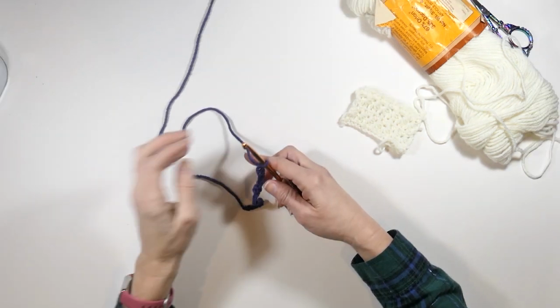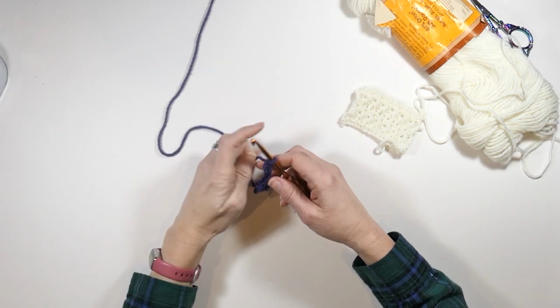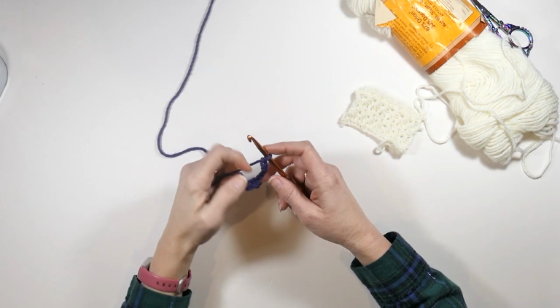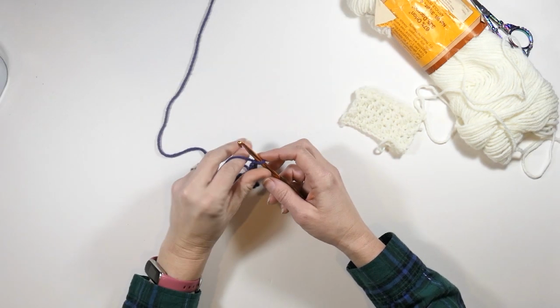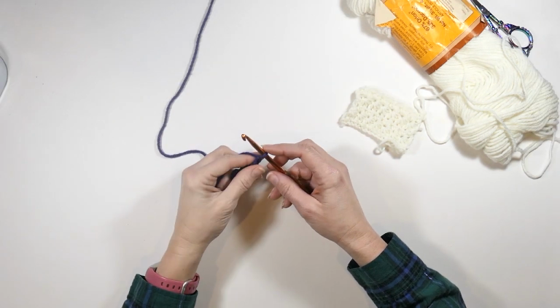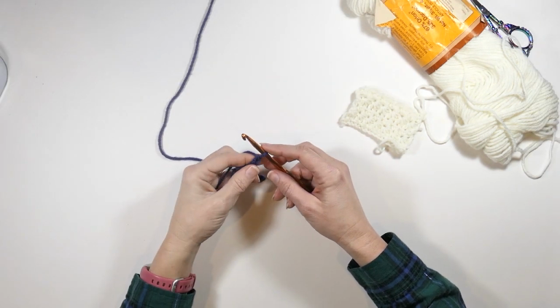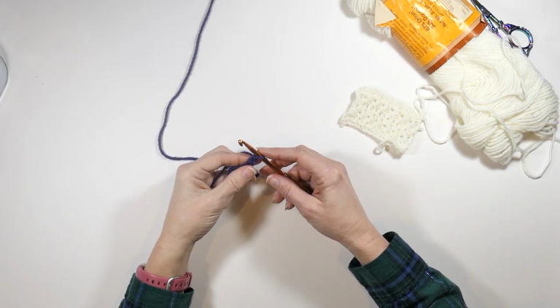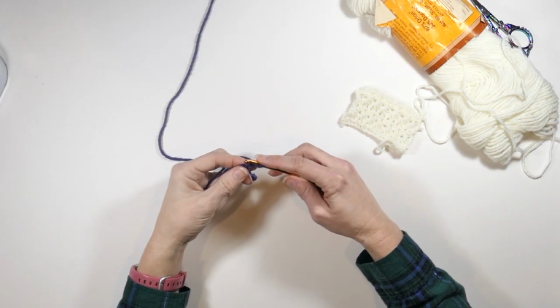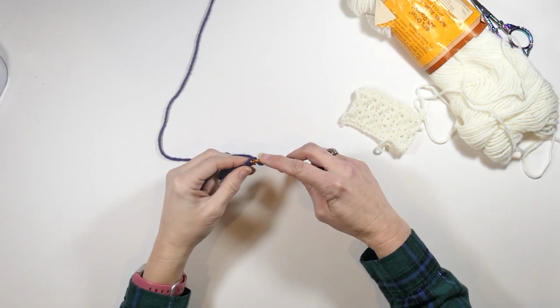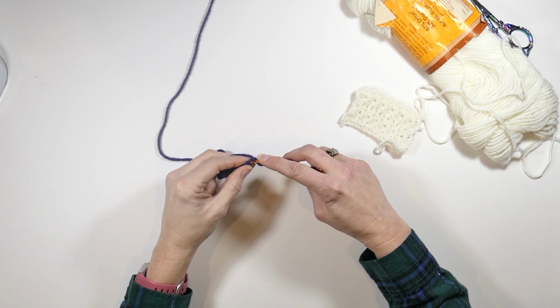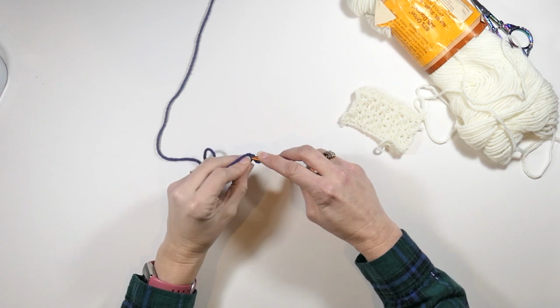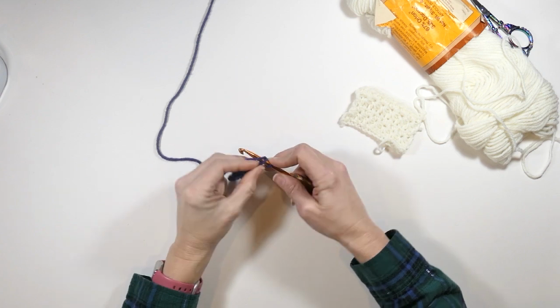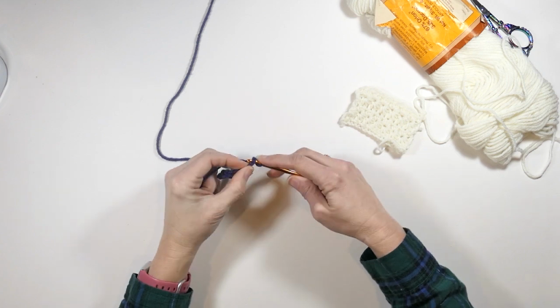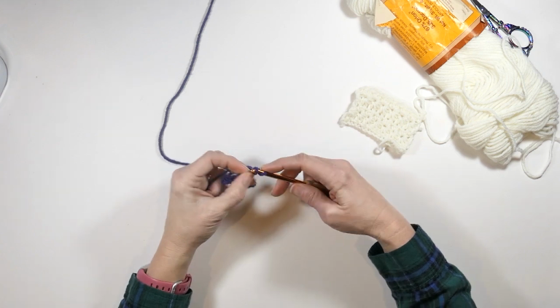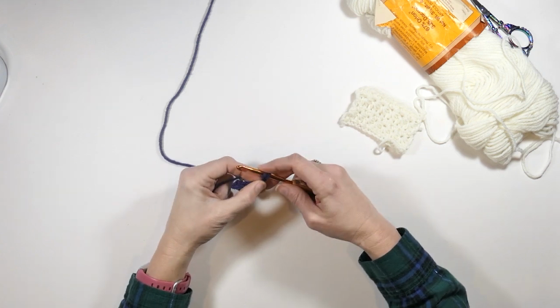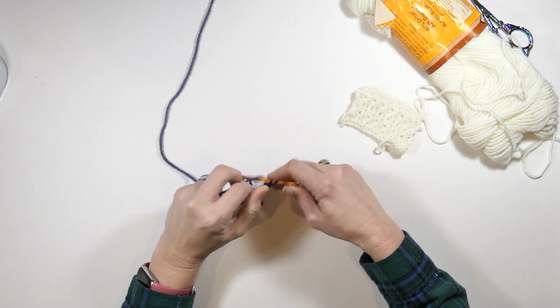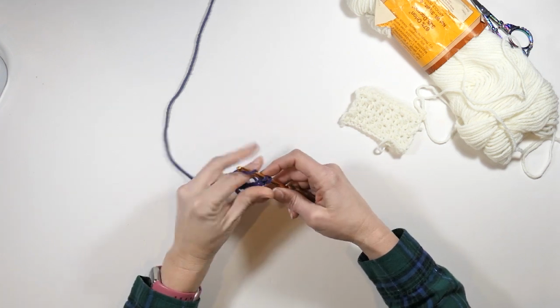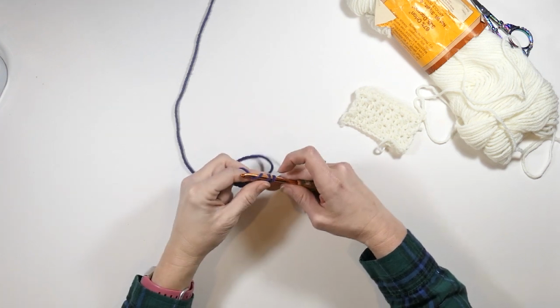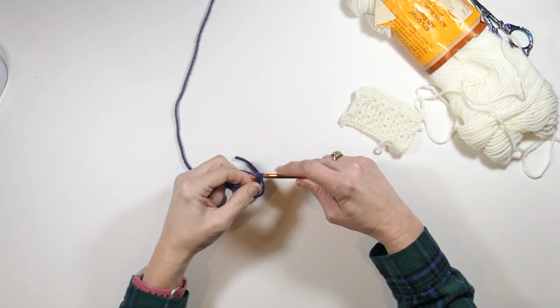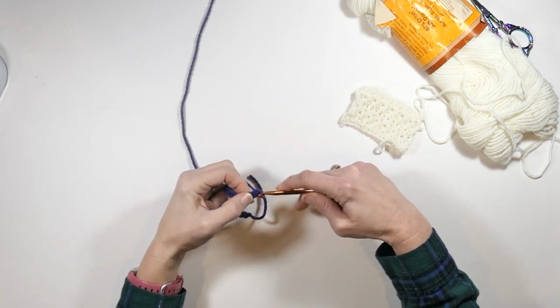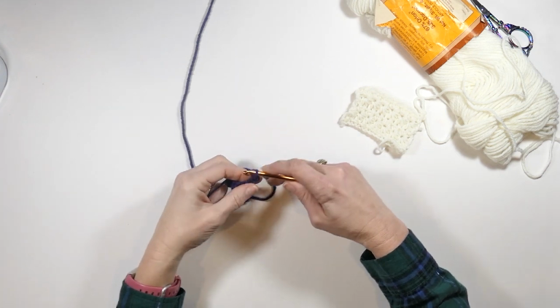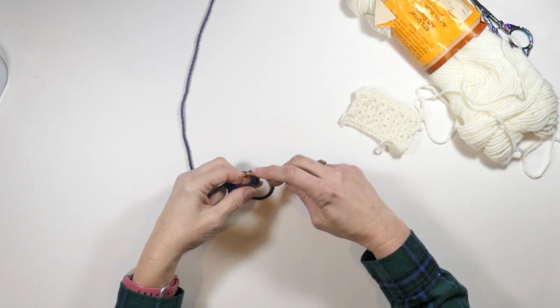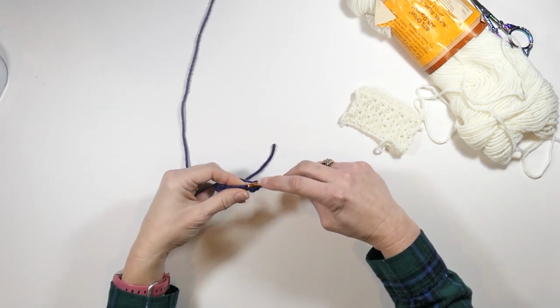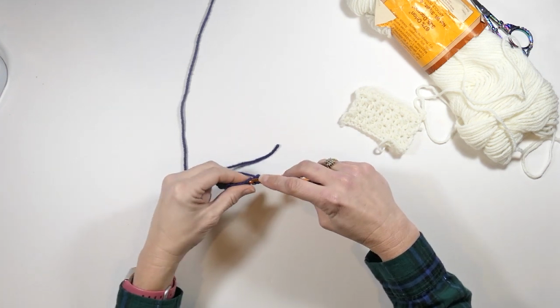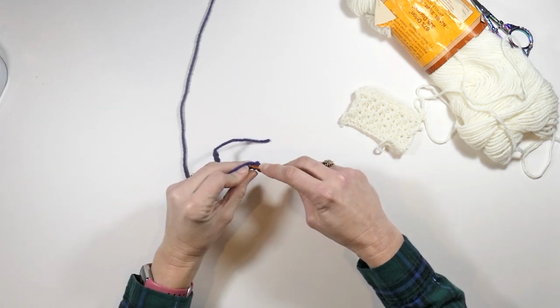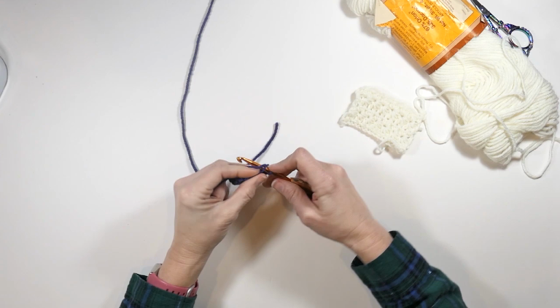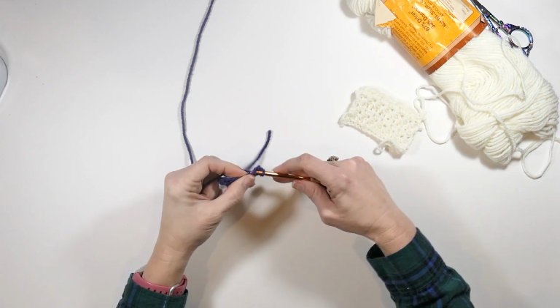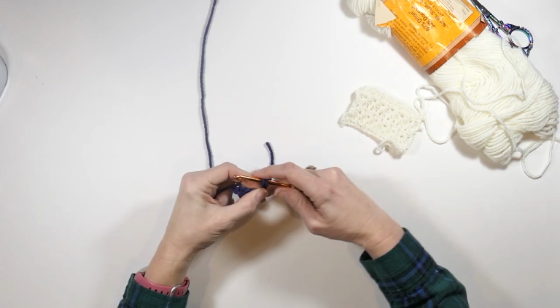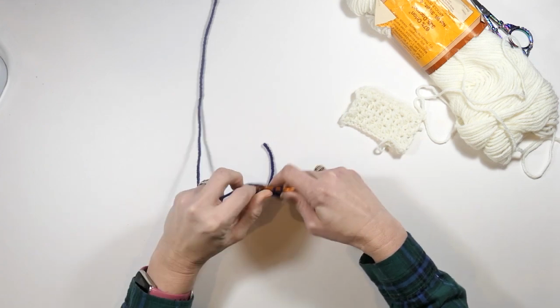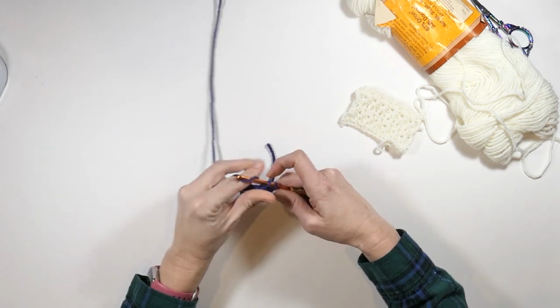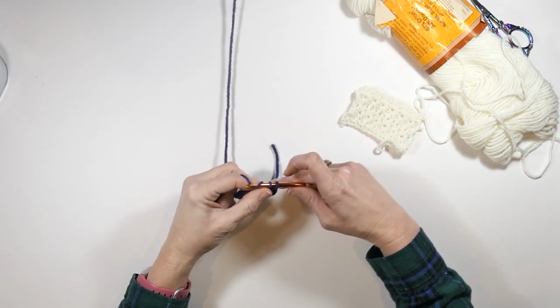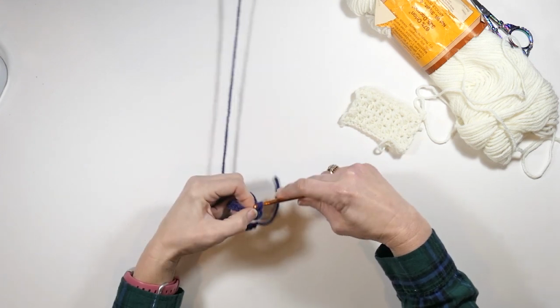I'm going to work a row of single crochets all the way down, and I'm going to start in that second chain from my hook.